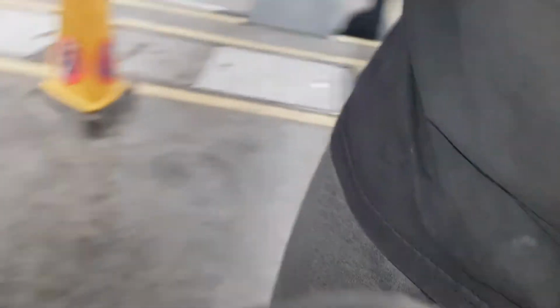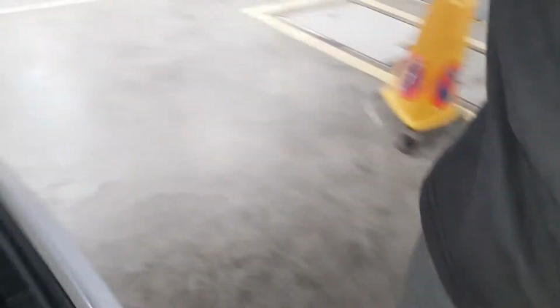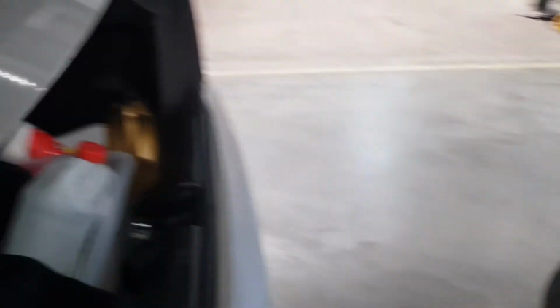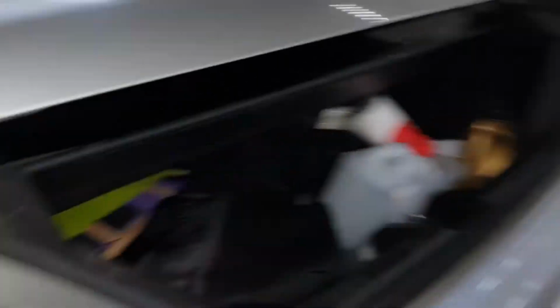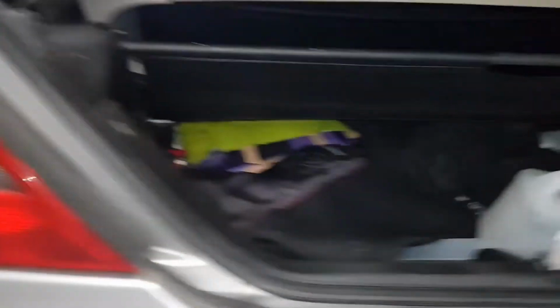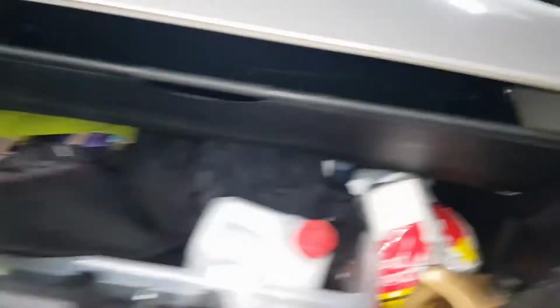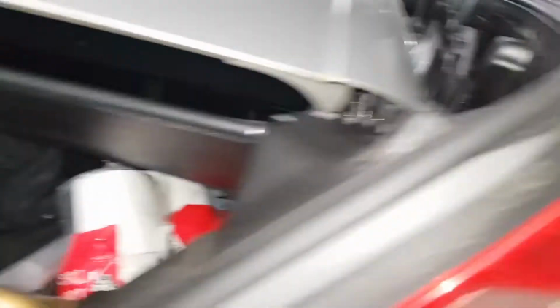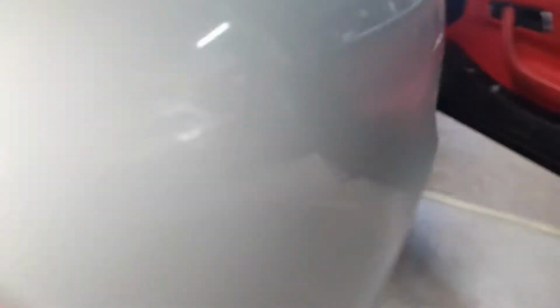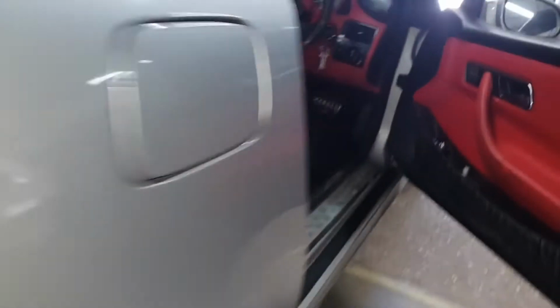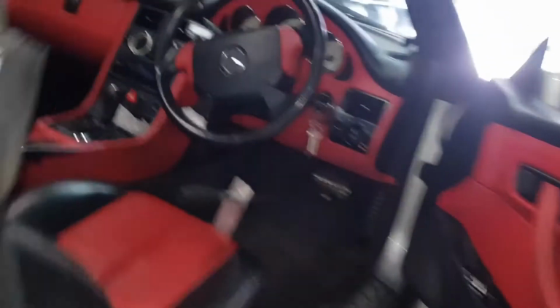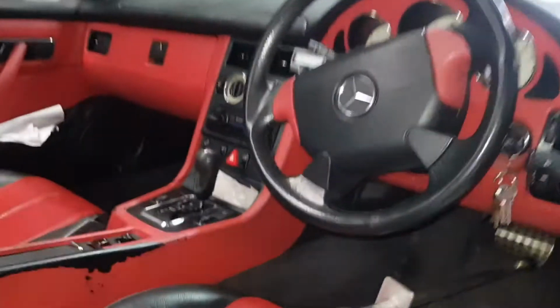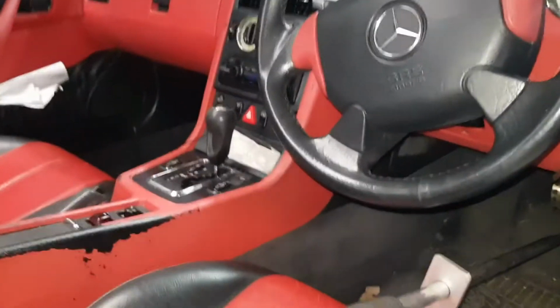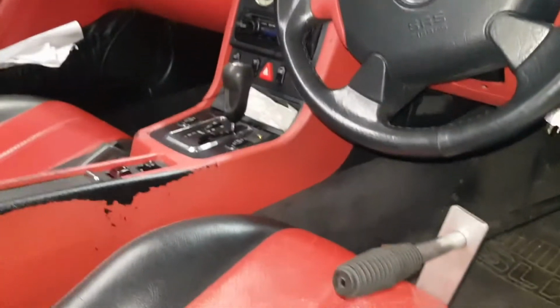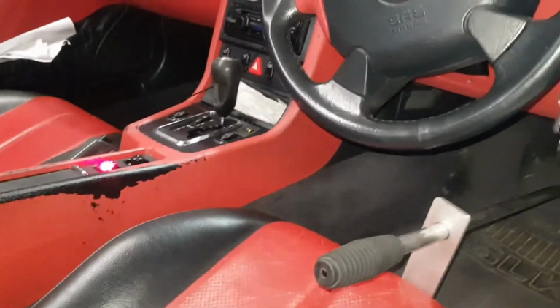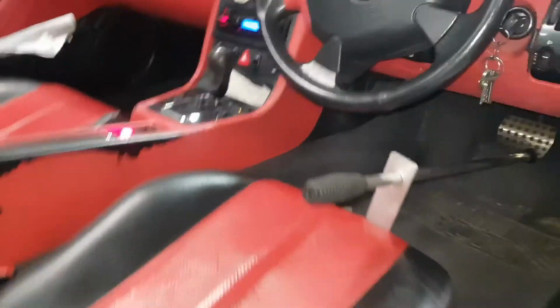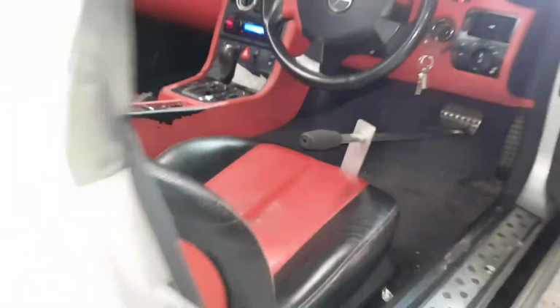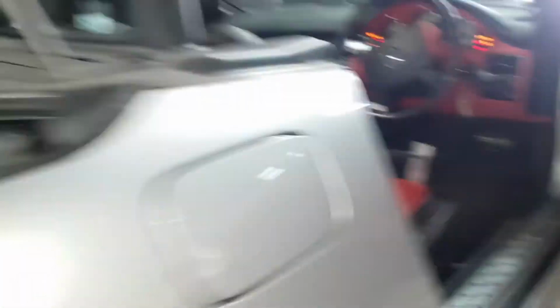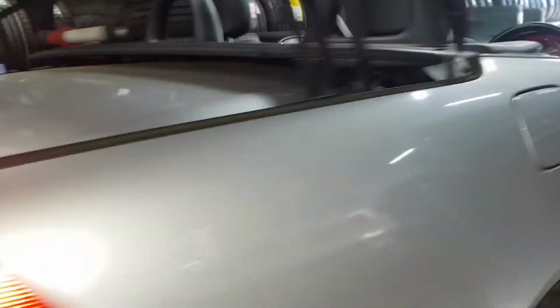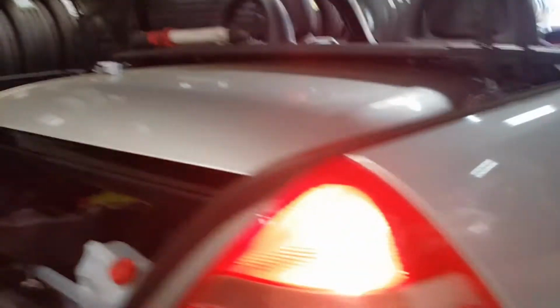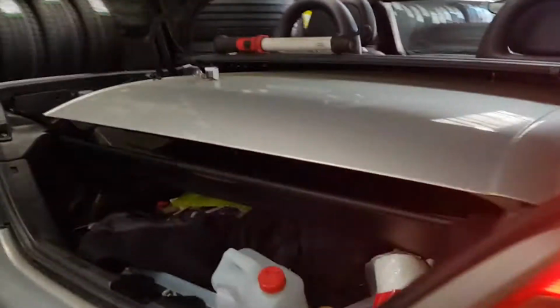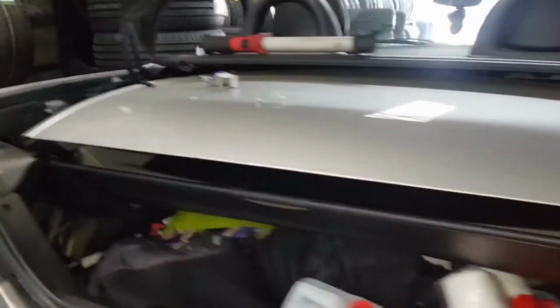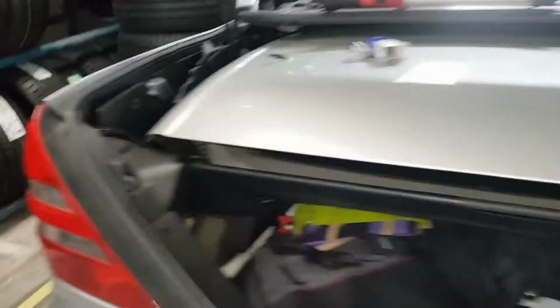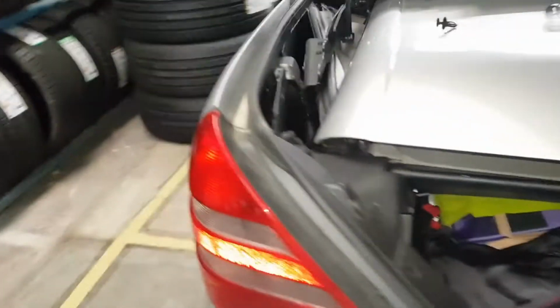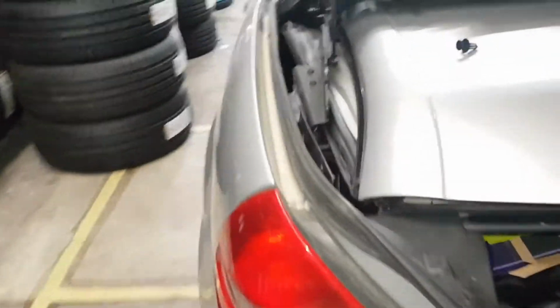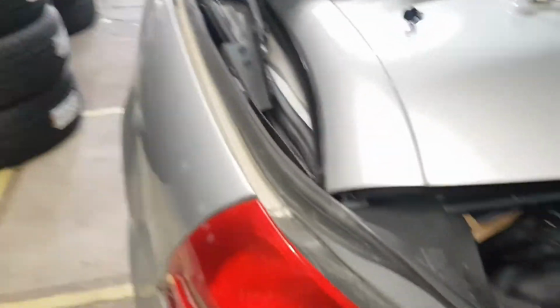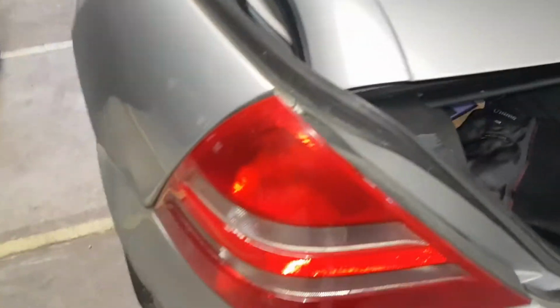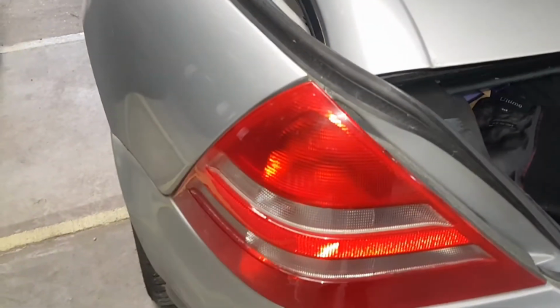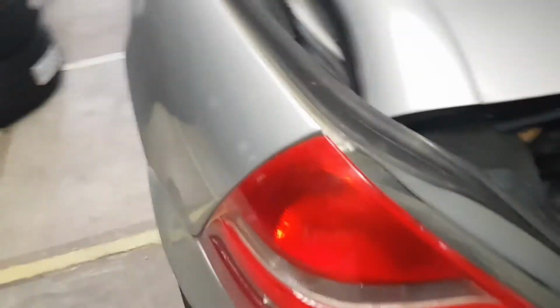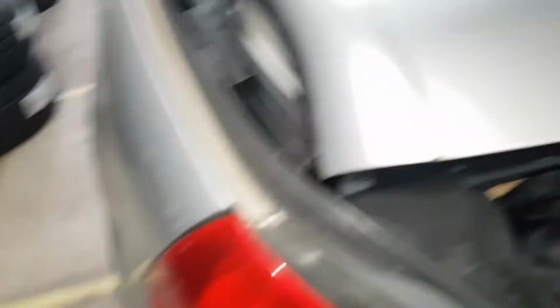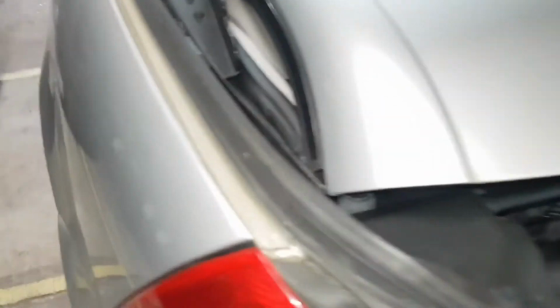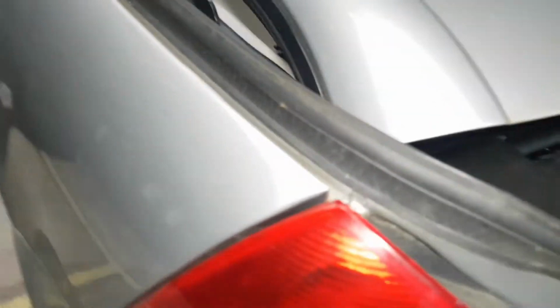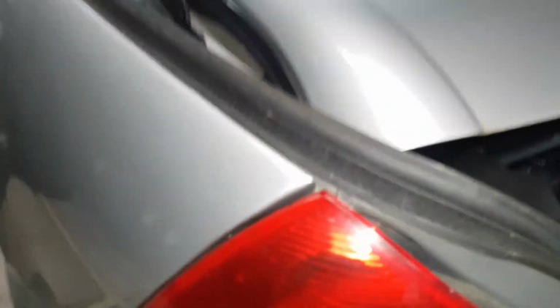All we're going to do now is check and see if it's working. Switch the ignition on. And that is still not working. So, I'm going to do further diagnostics.